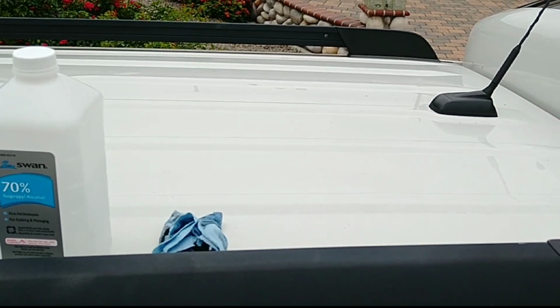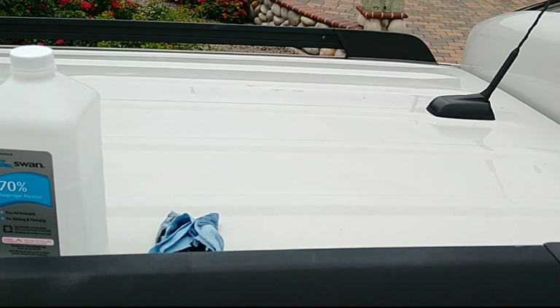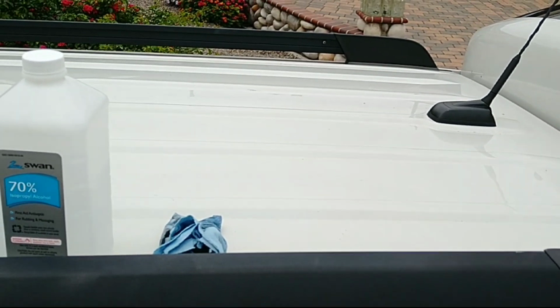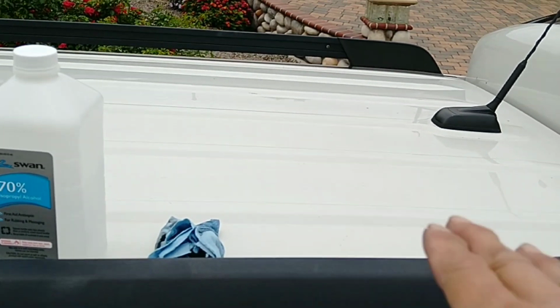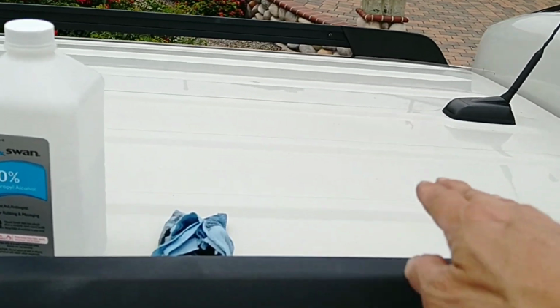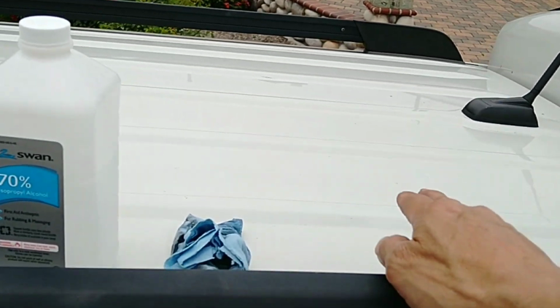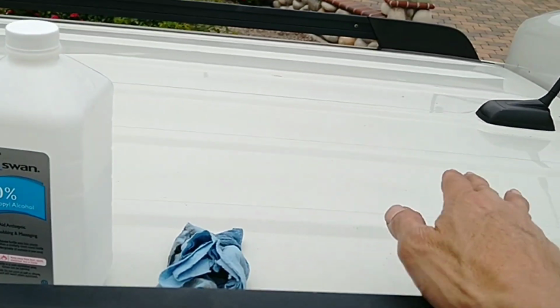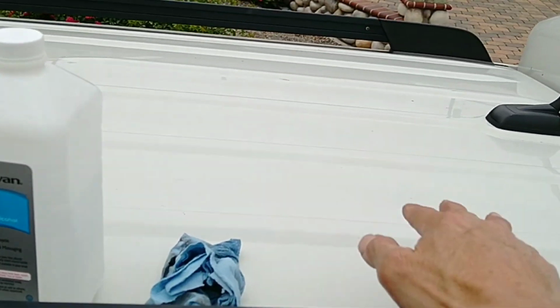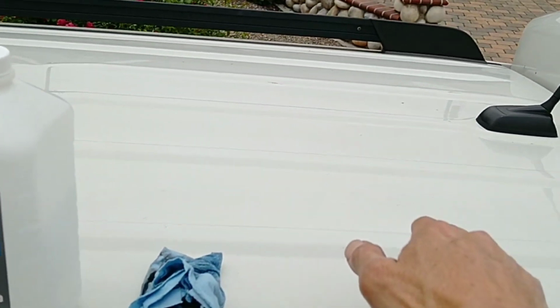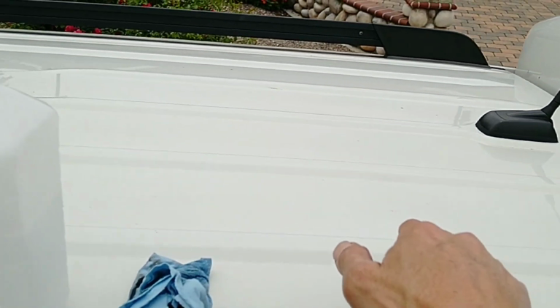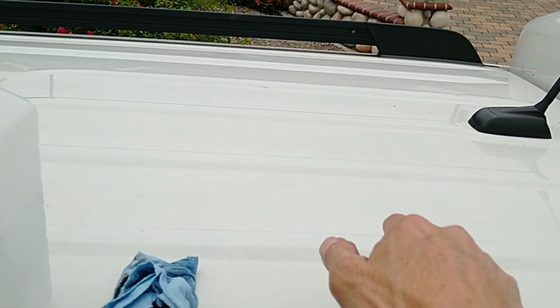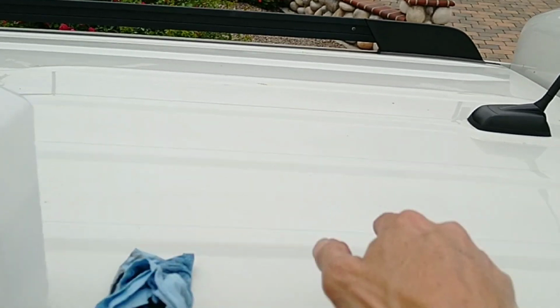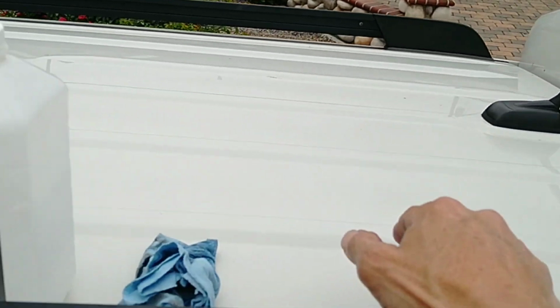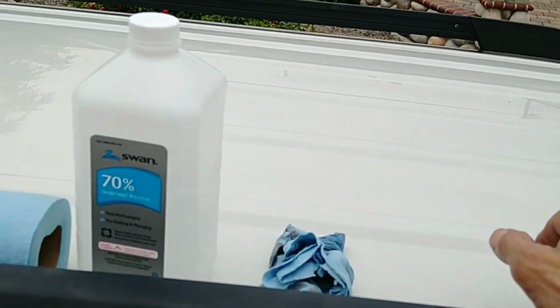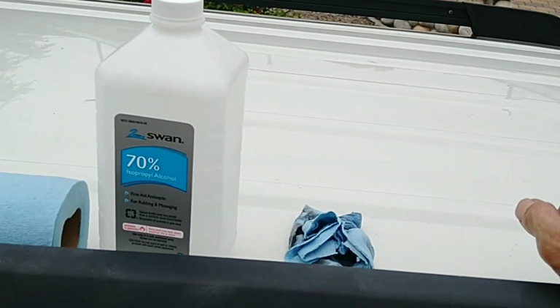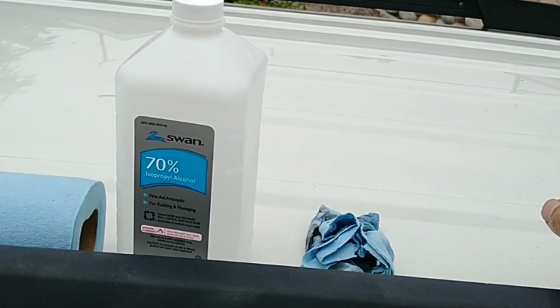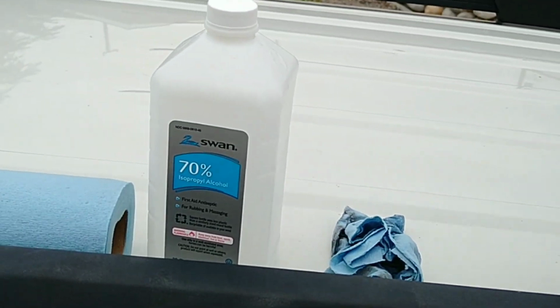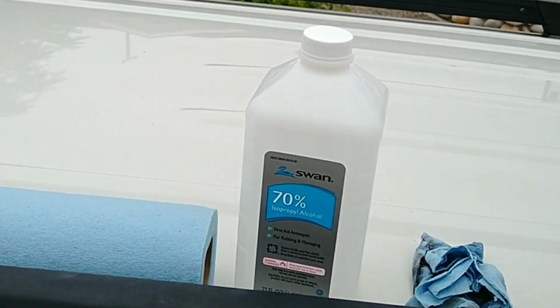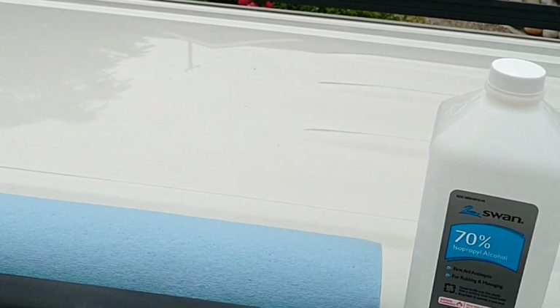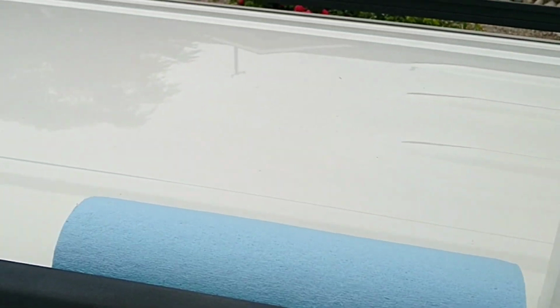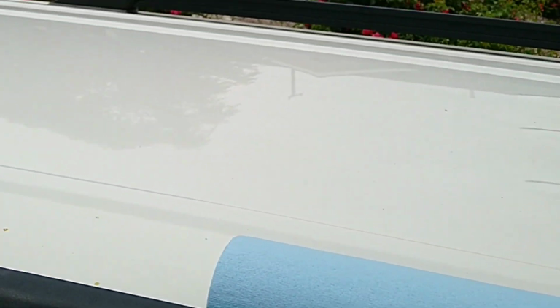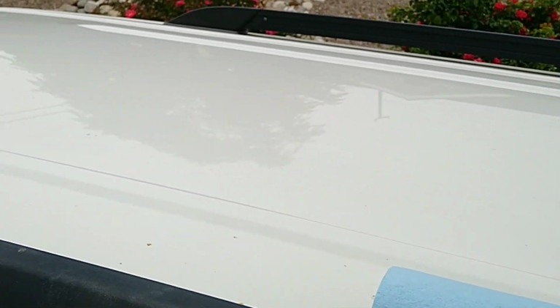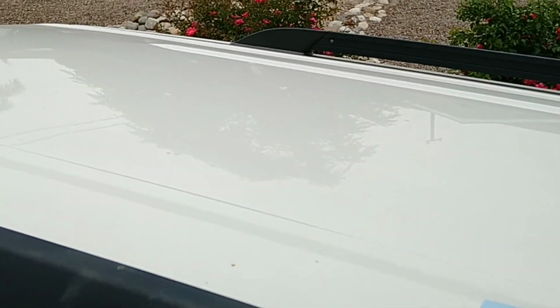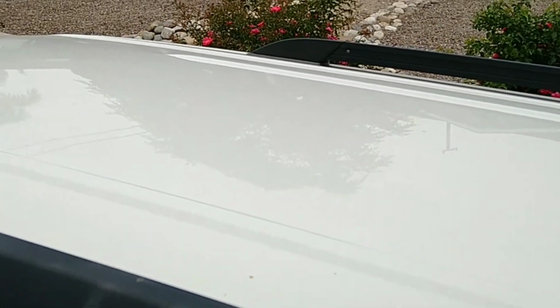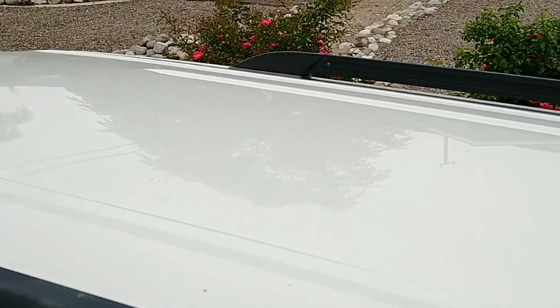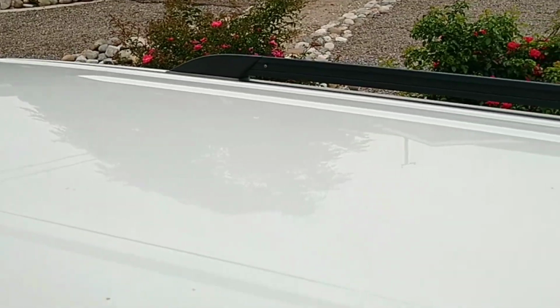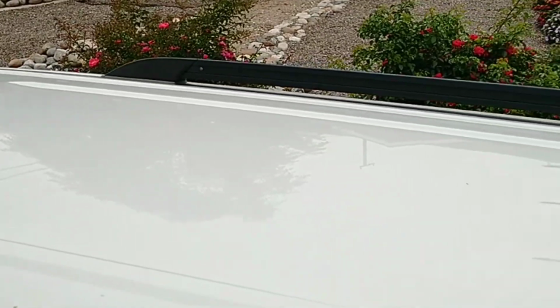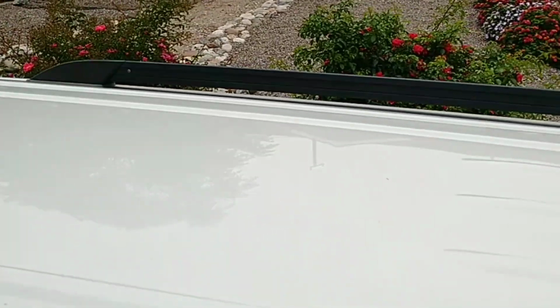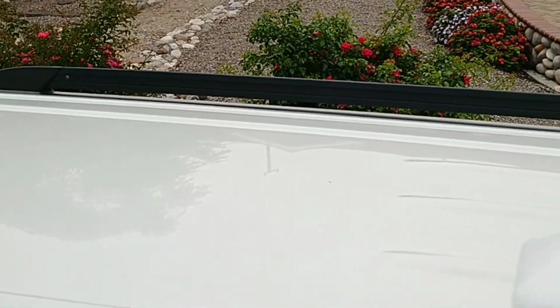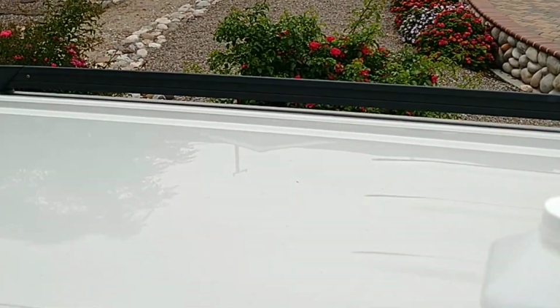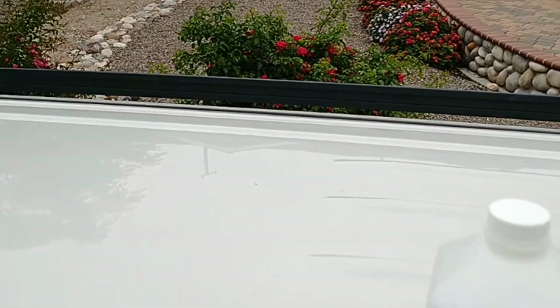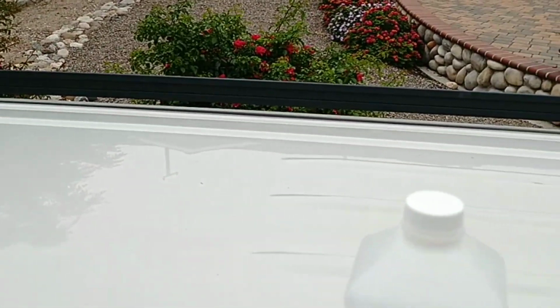The first step is cleaning the area where you're going to put the tape down with rubbing alcohol. I already did all that, and then it's time to put the tape on the solar panel itself.